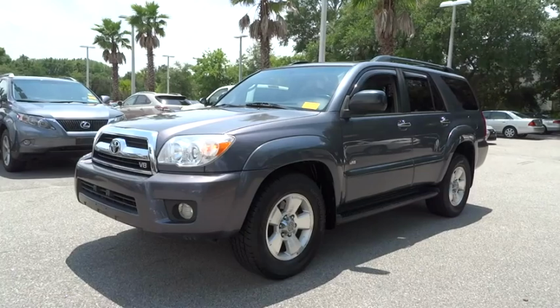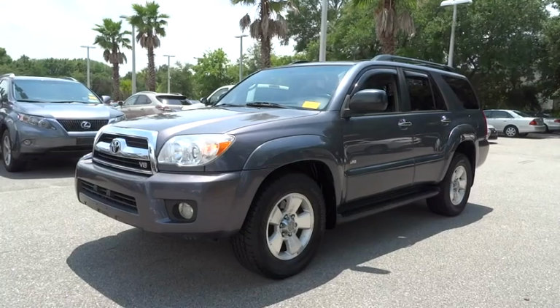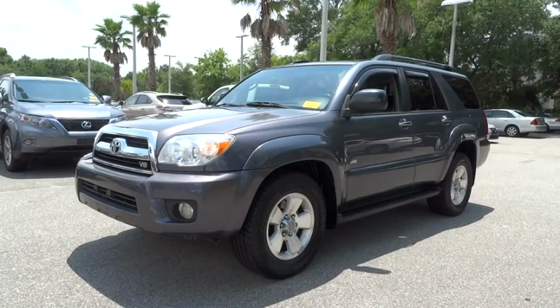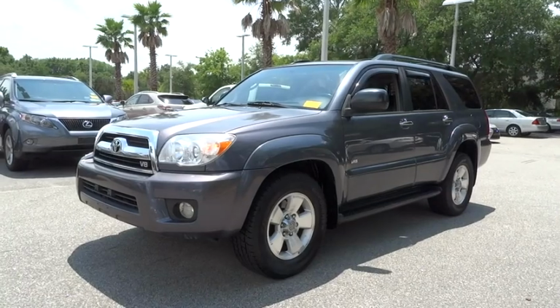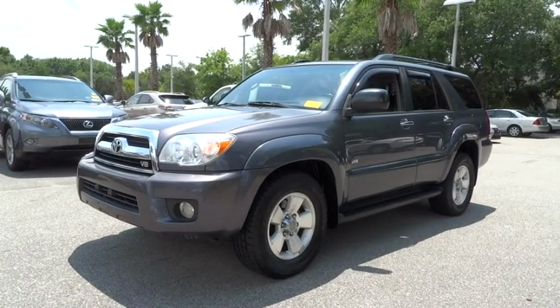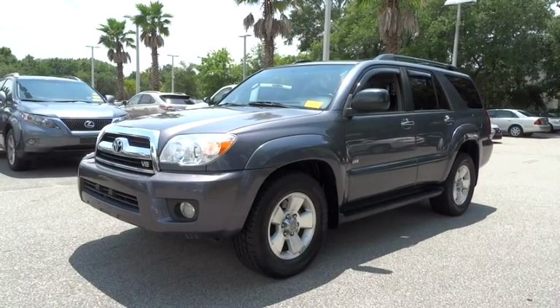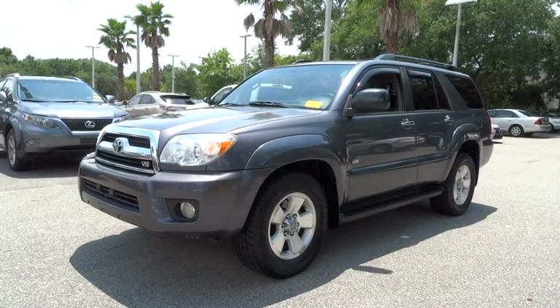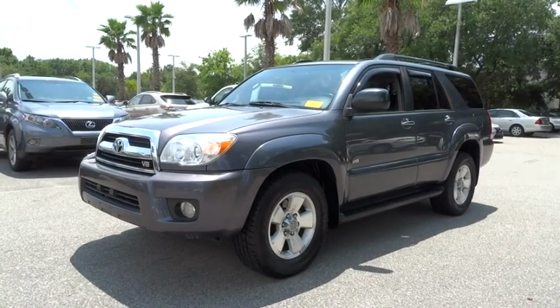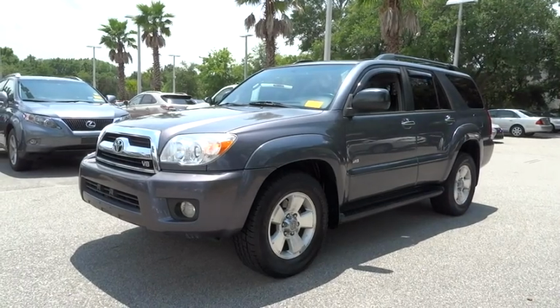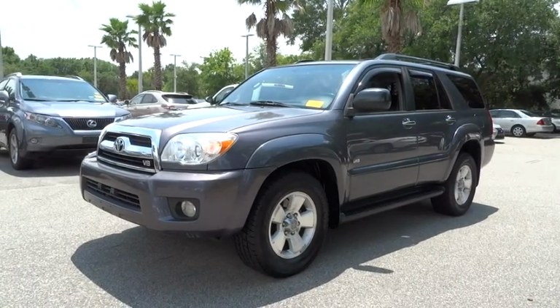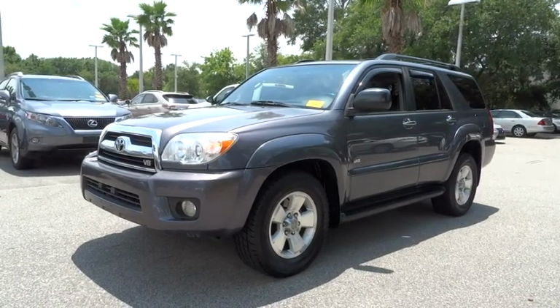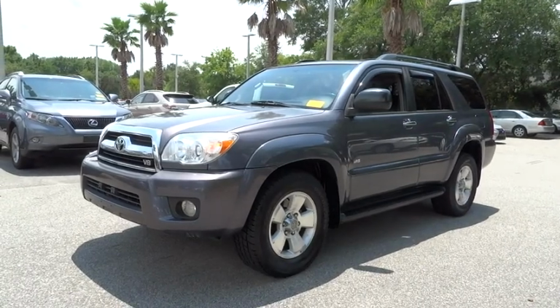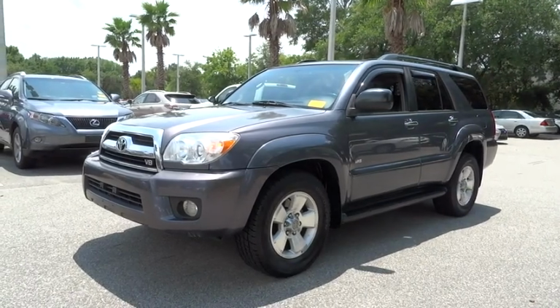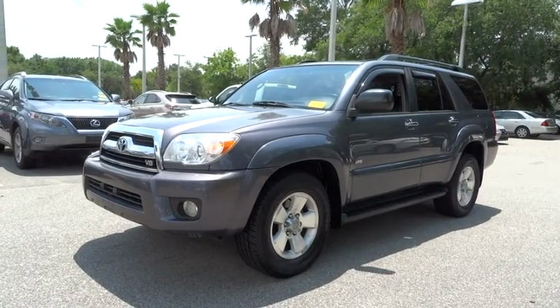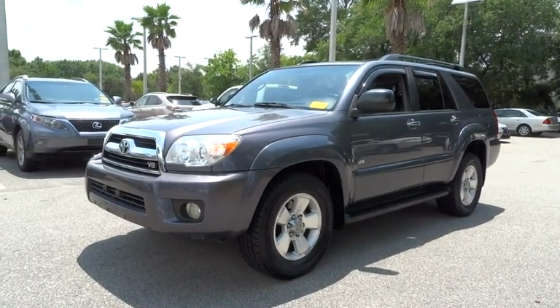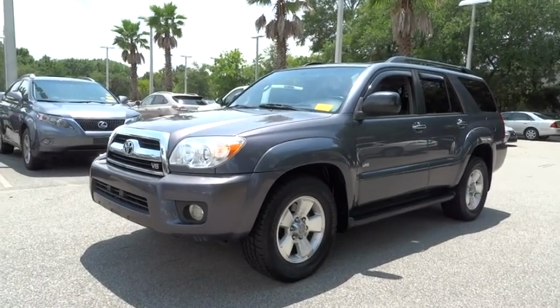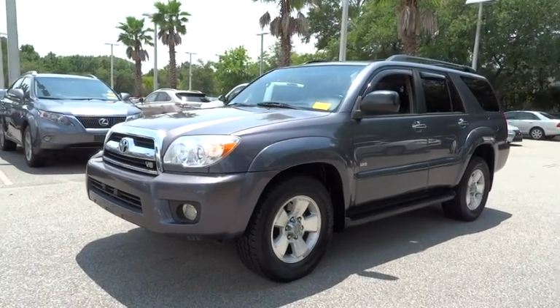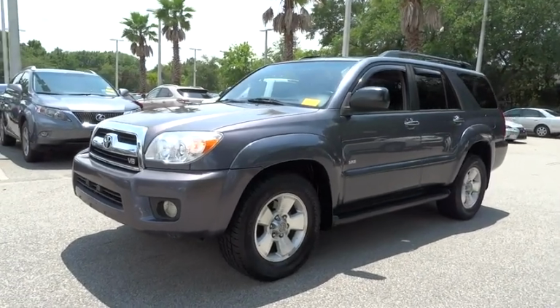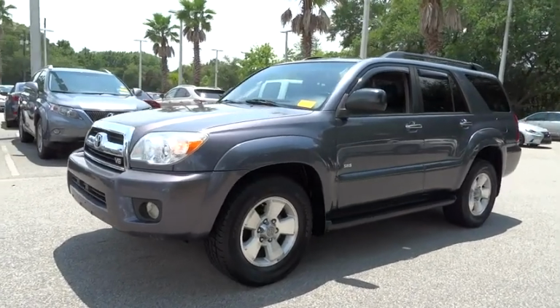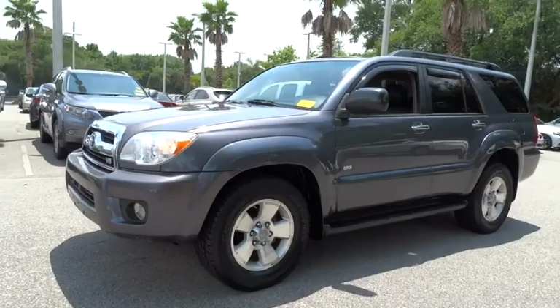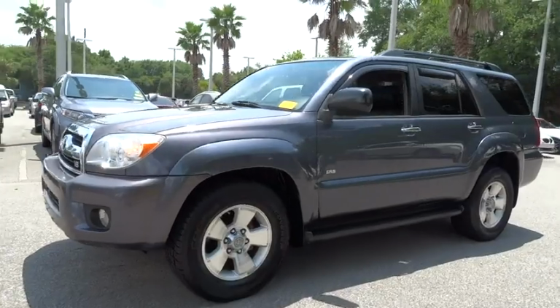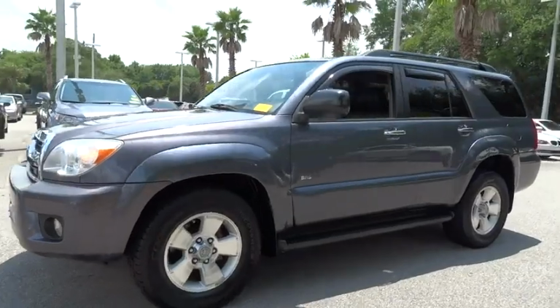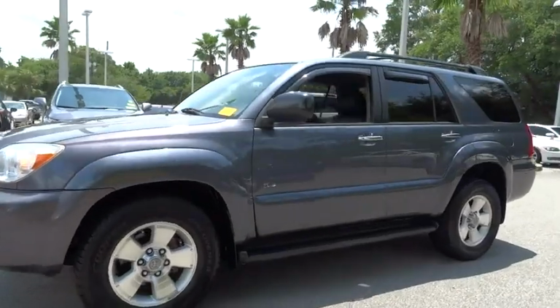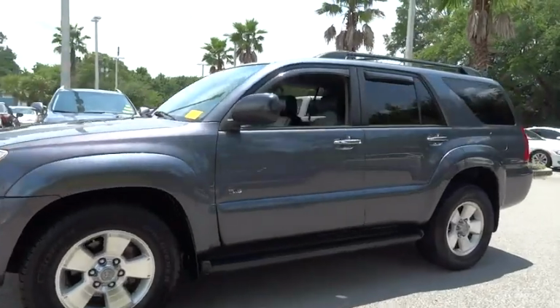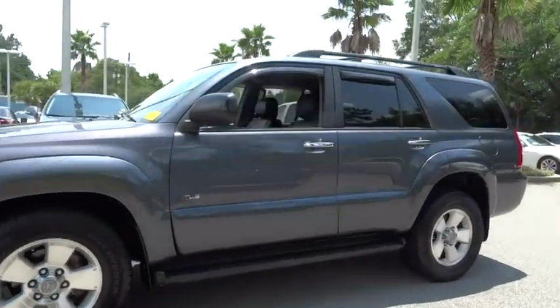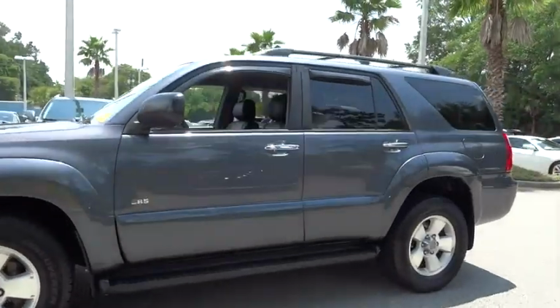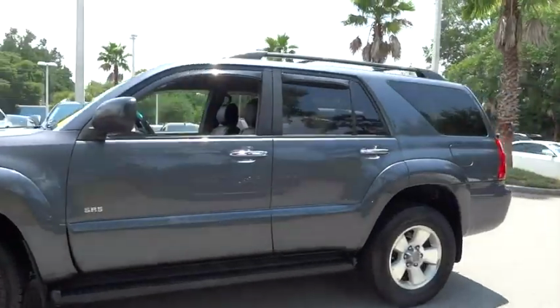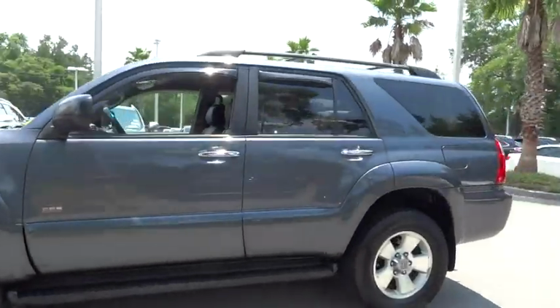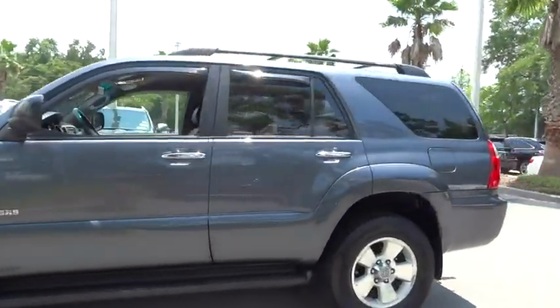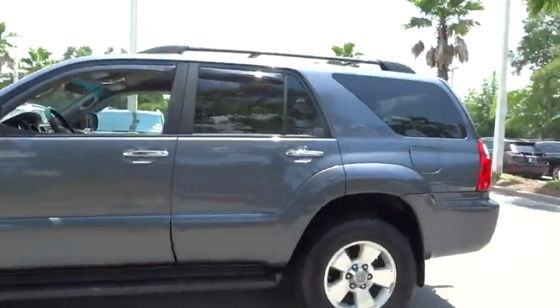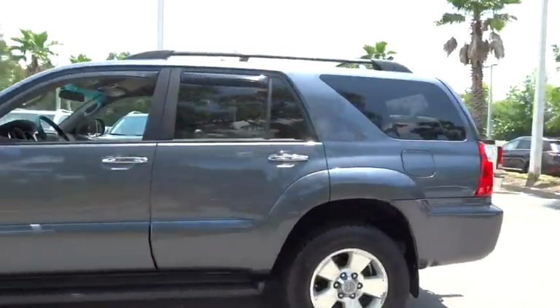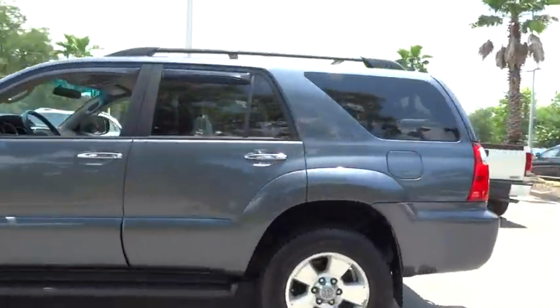2006 4Runner. 4Runner durability is unbeatable. There are more 4Runners on the road today than any other mid-size SUV.